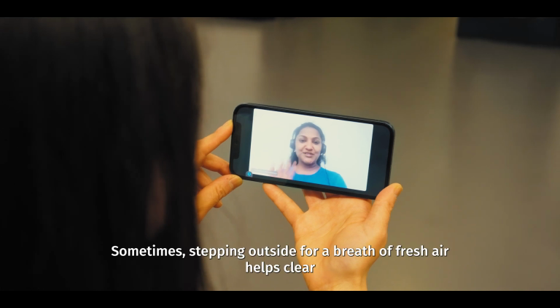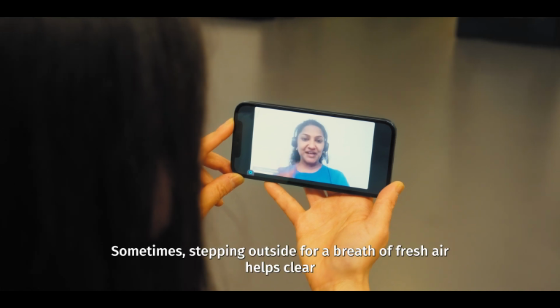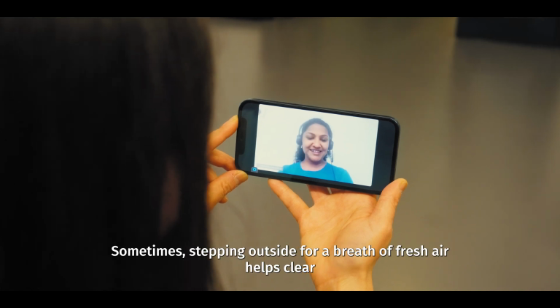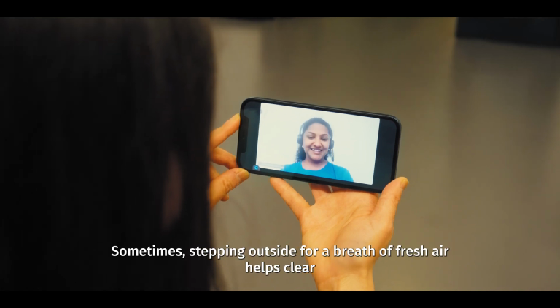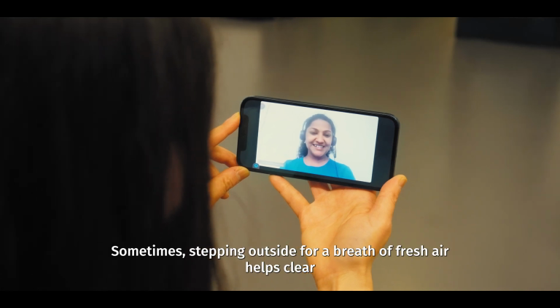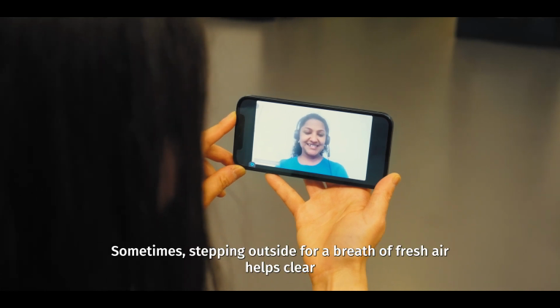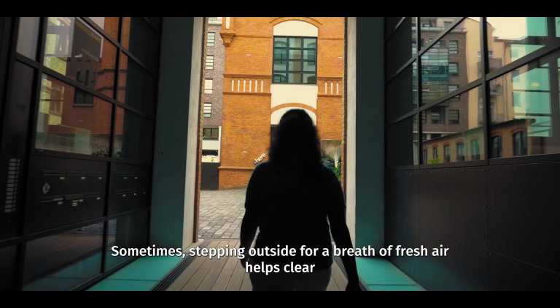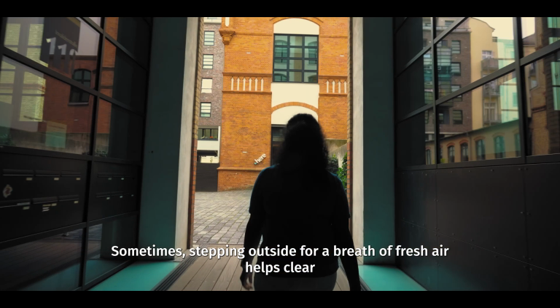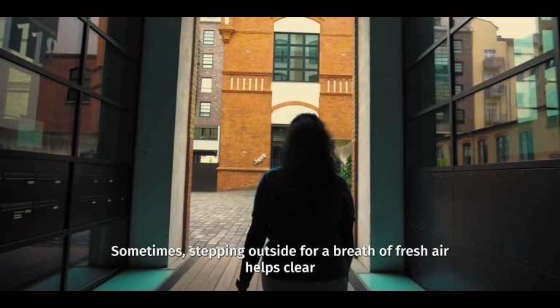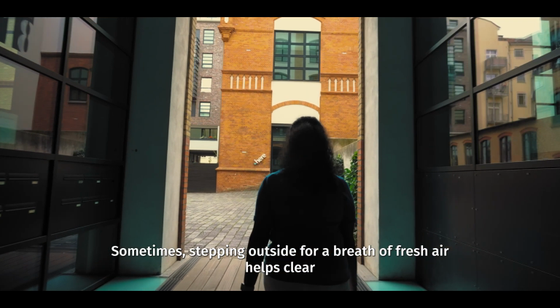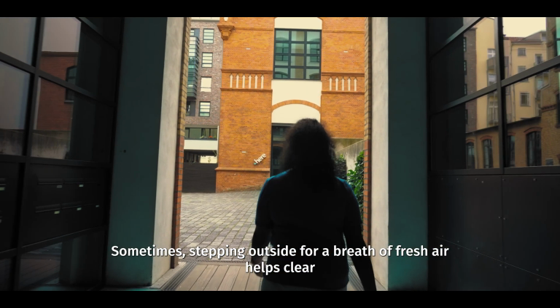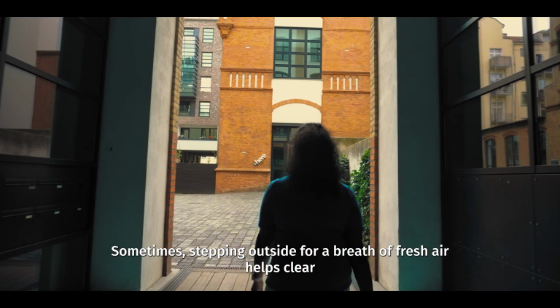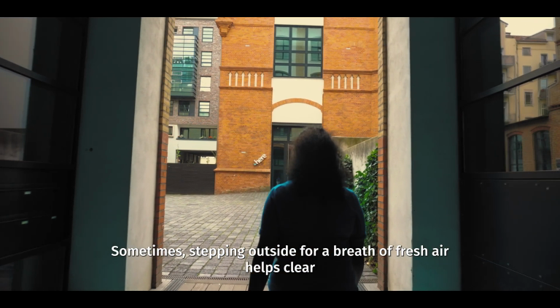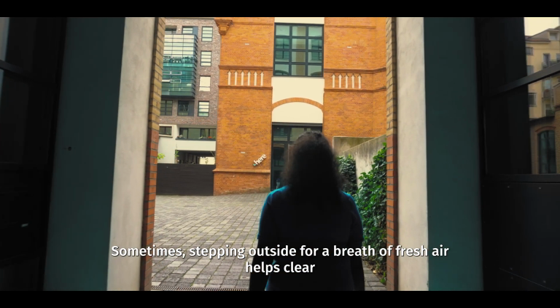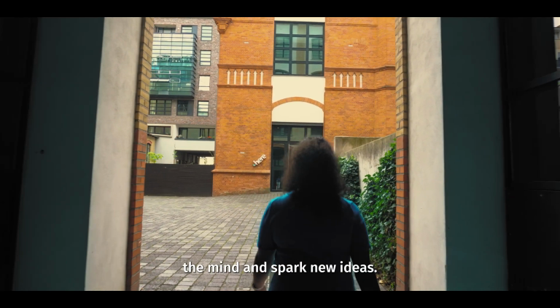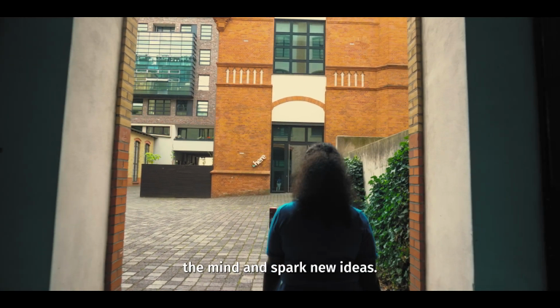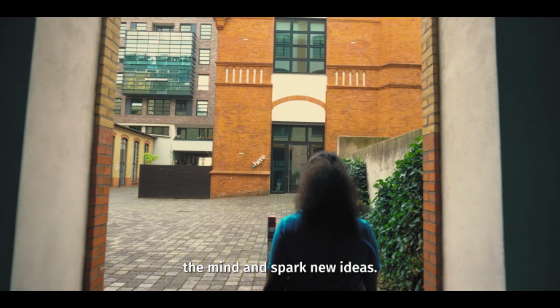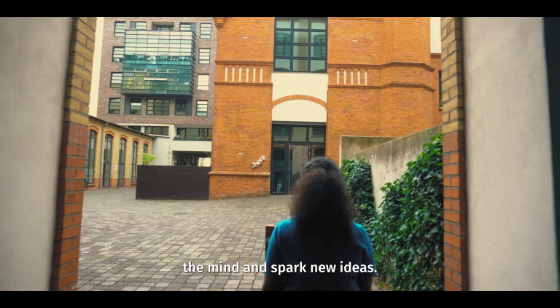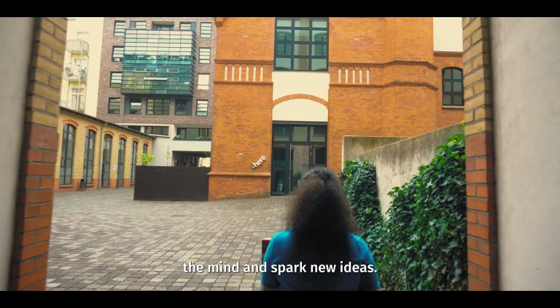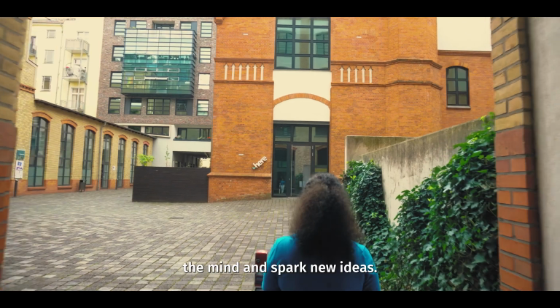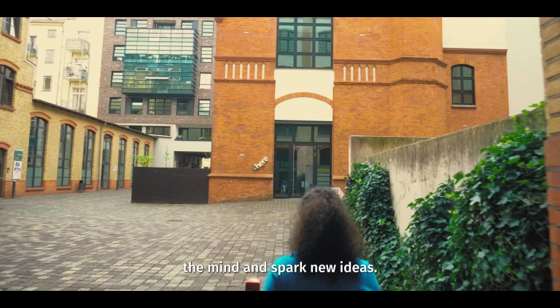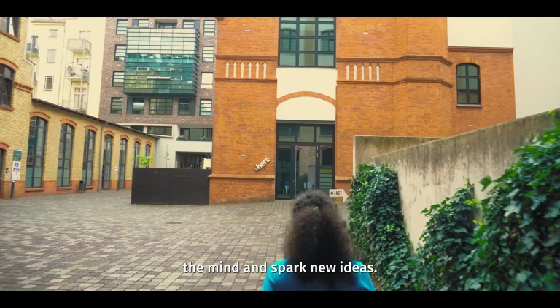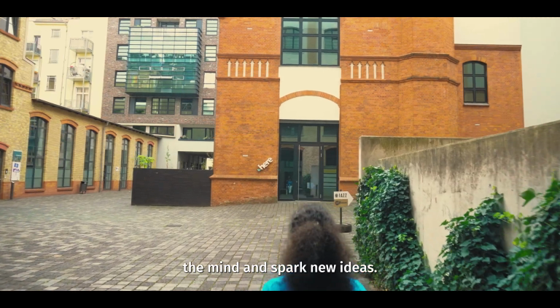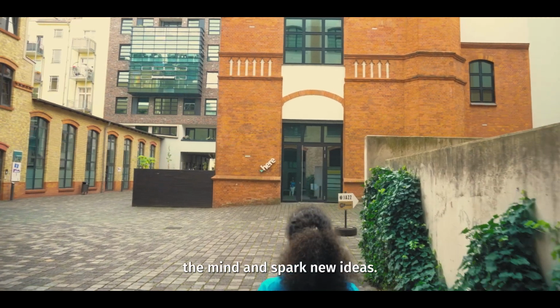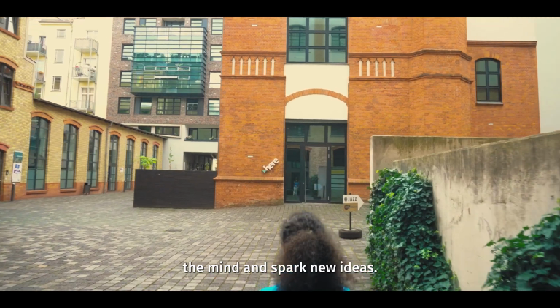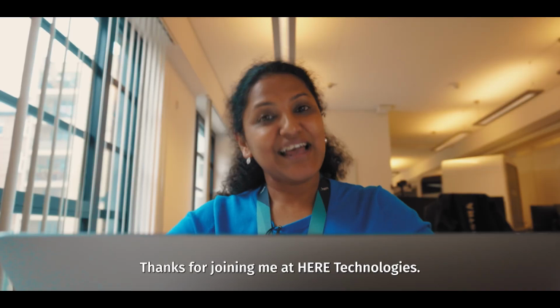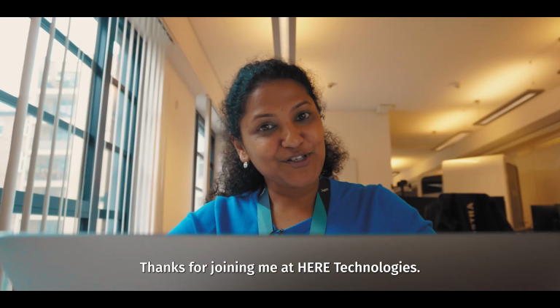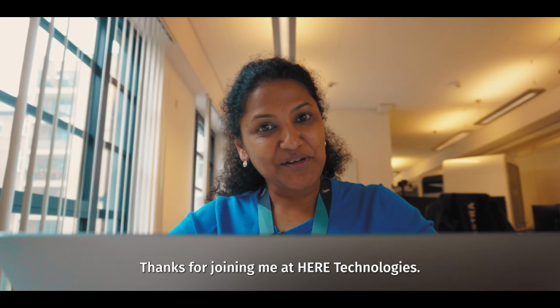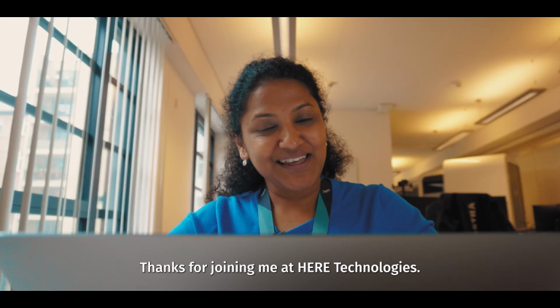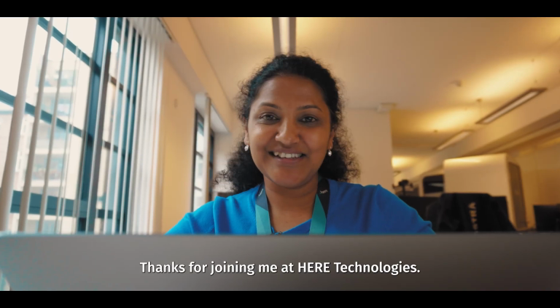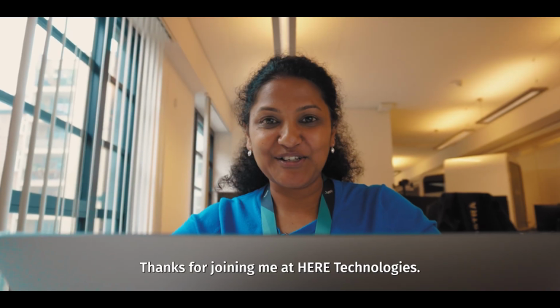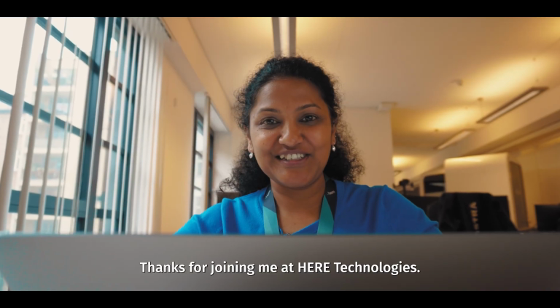Sometimes stepping outside for a breath of fresh air helps clear the mind and spark new ideas. Thanks for joining me at HERE Technologies.